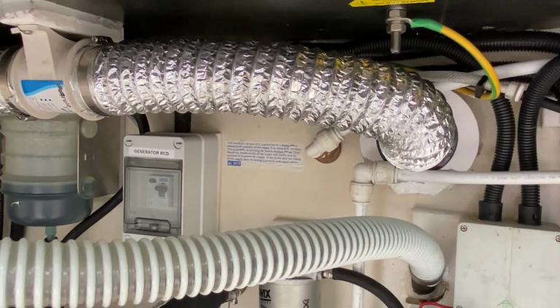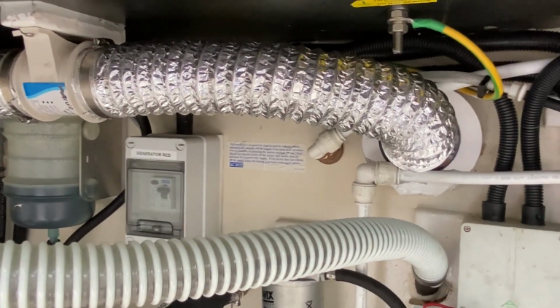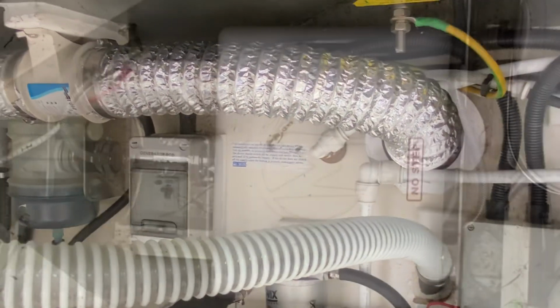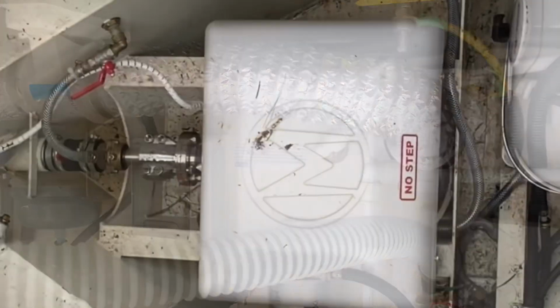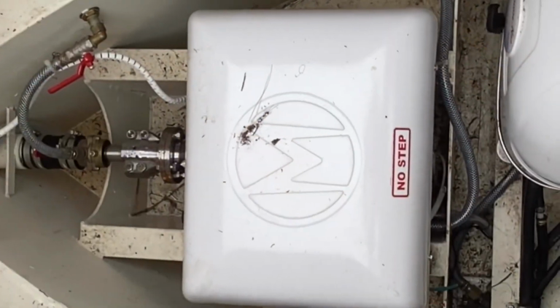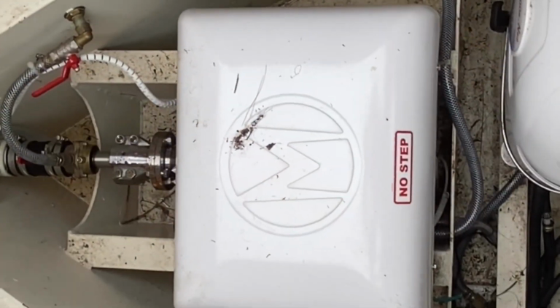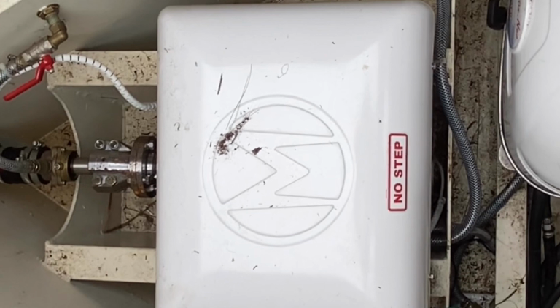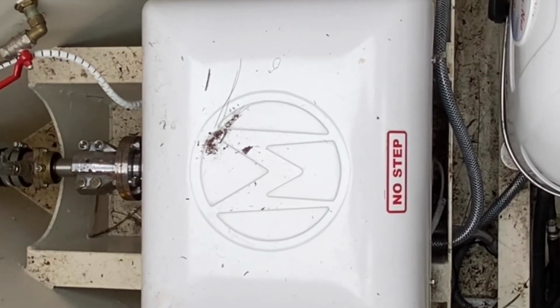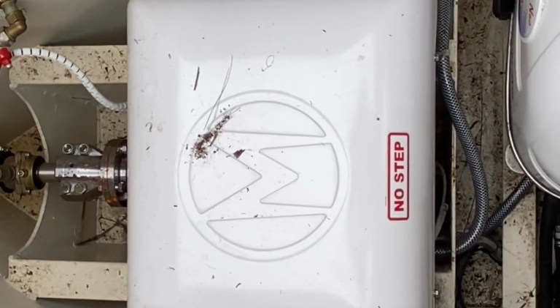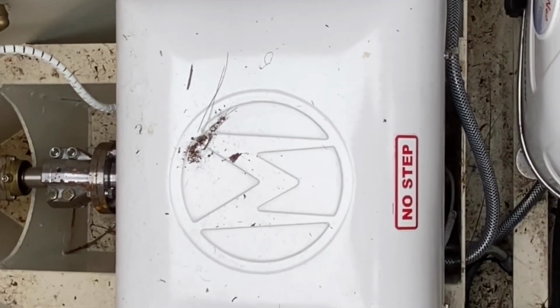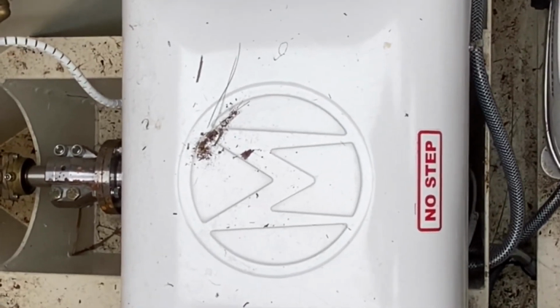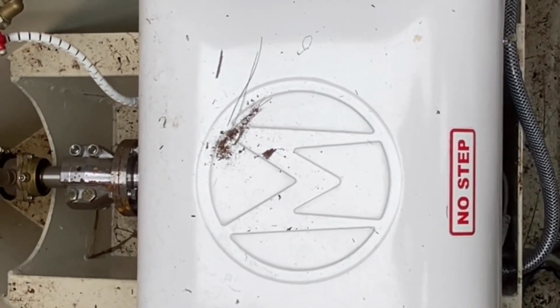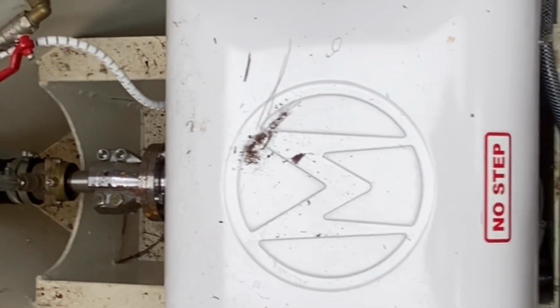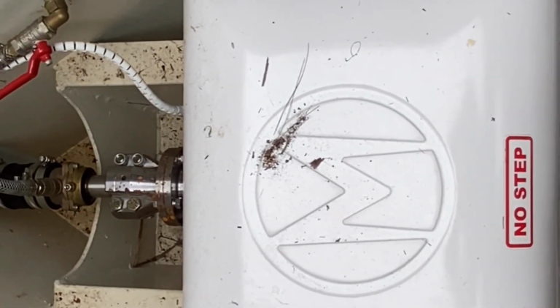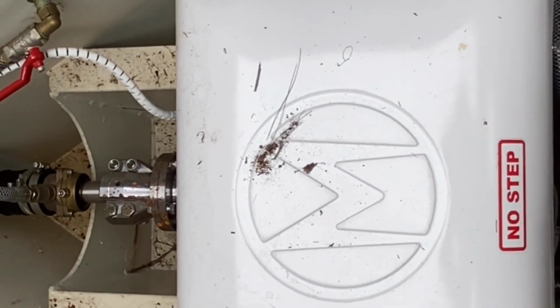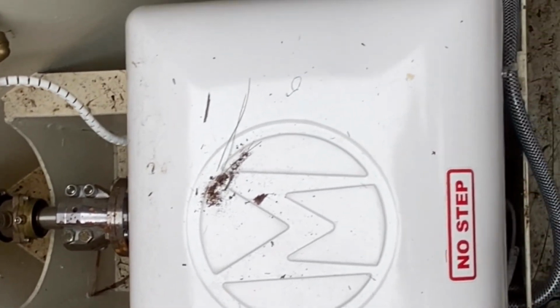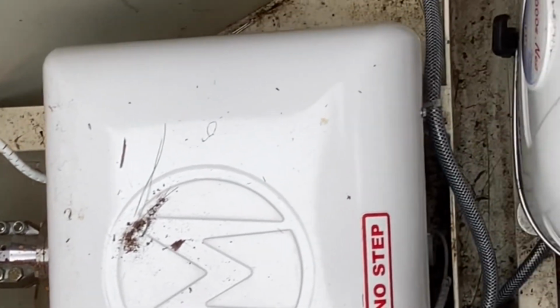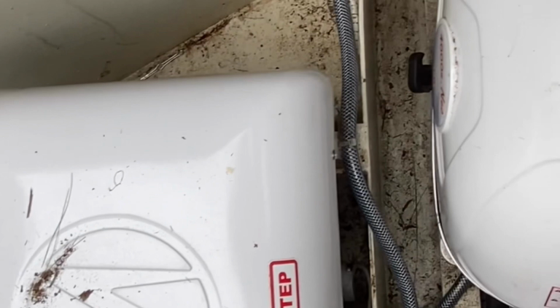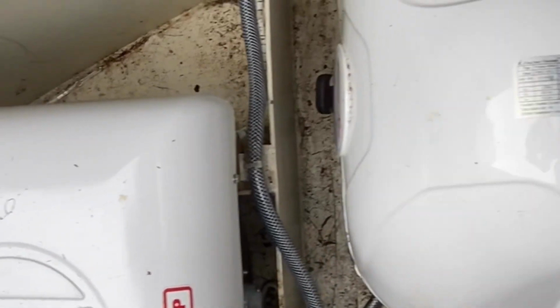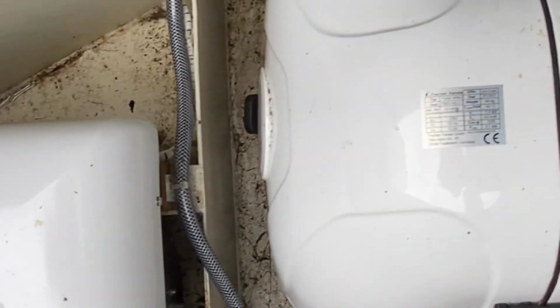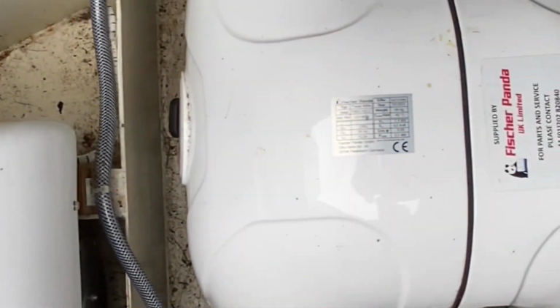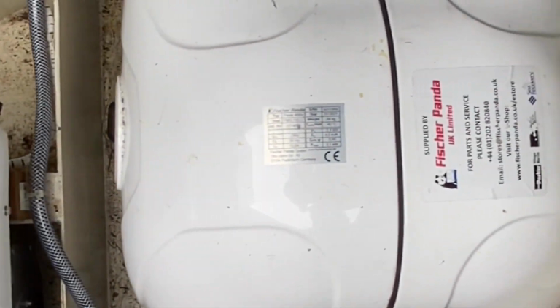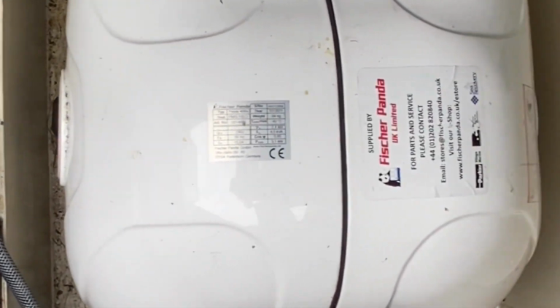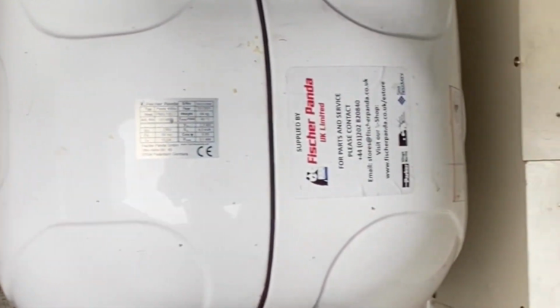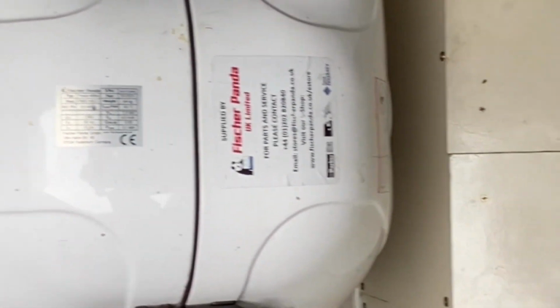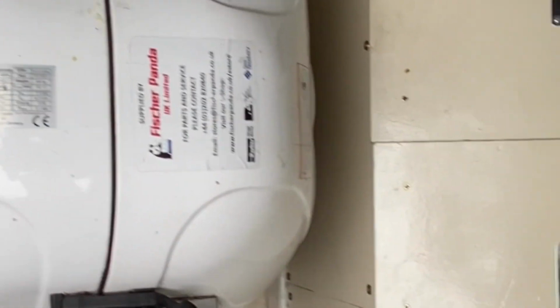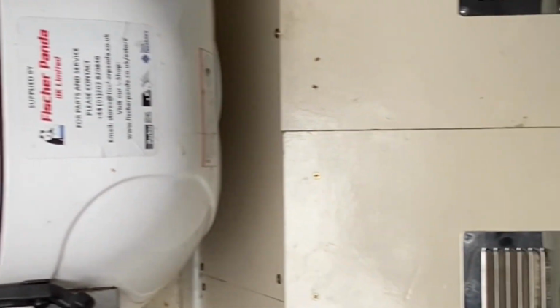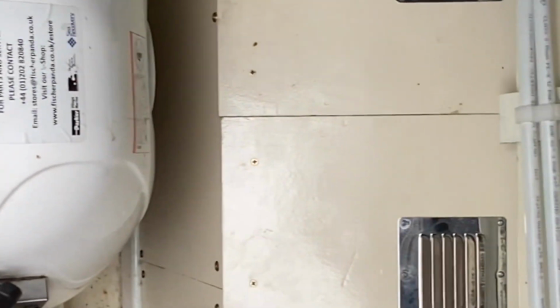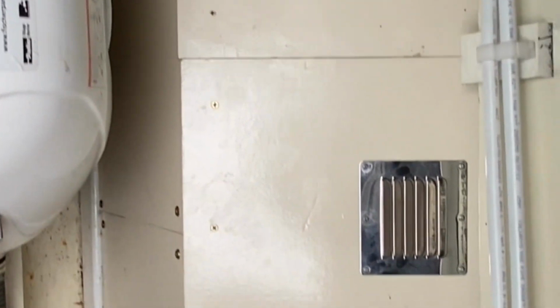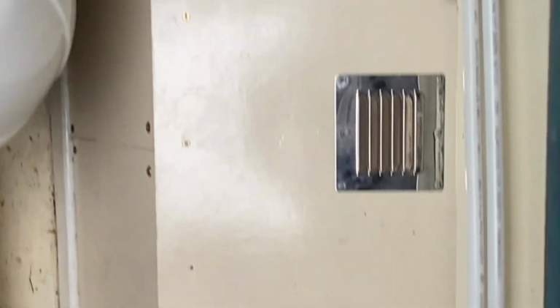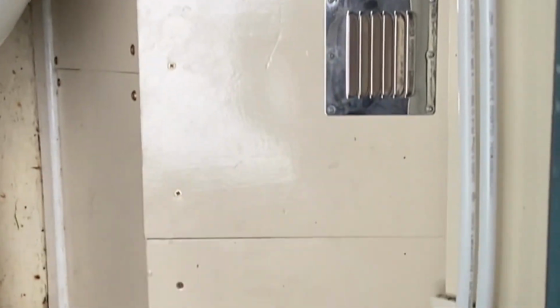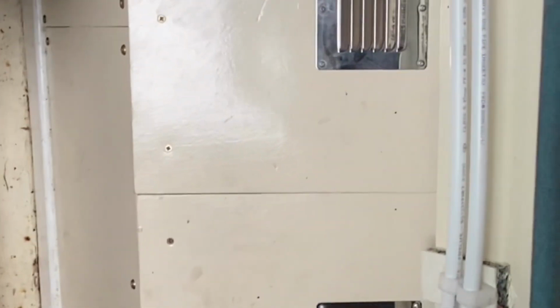All of those batteries provide power to my motor. This is a 15 kilowatt motor — it's got loads of torque so I can fight currents. When there's no sun, I've got an inbuilt generator that will power up my batteries.